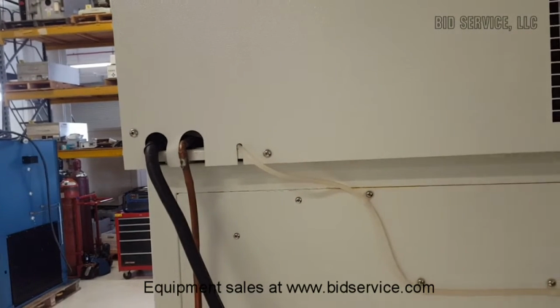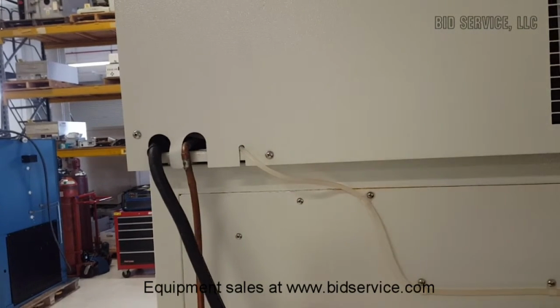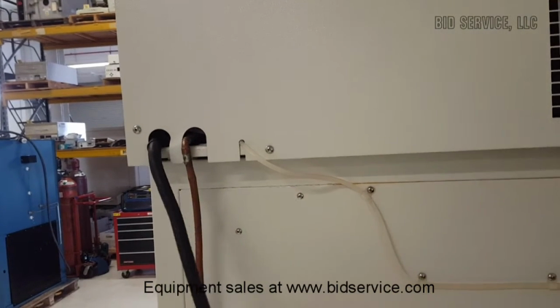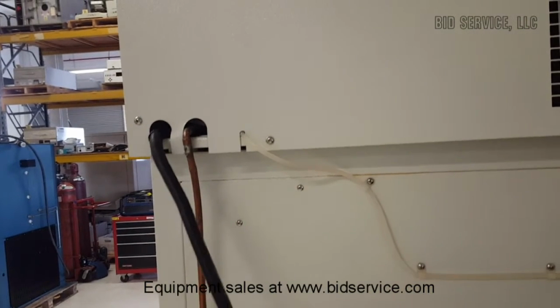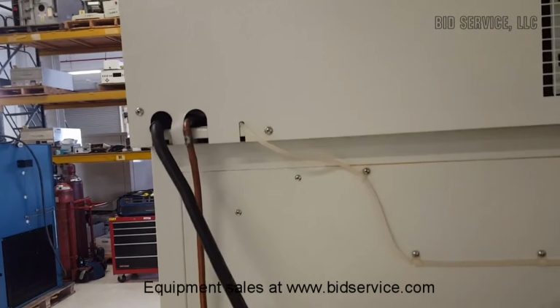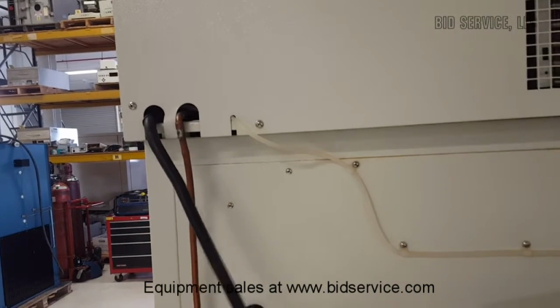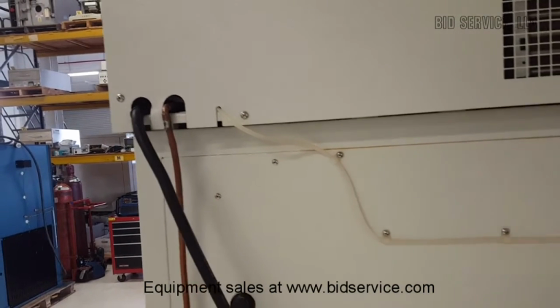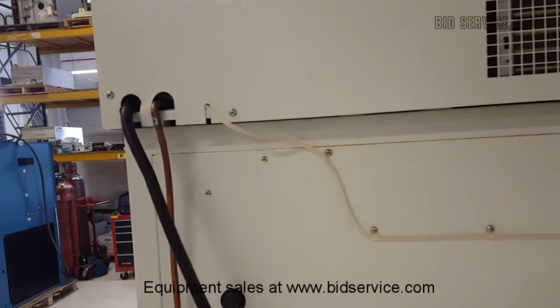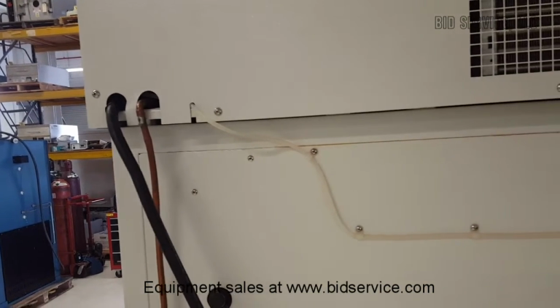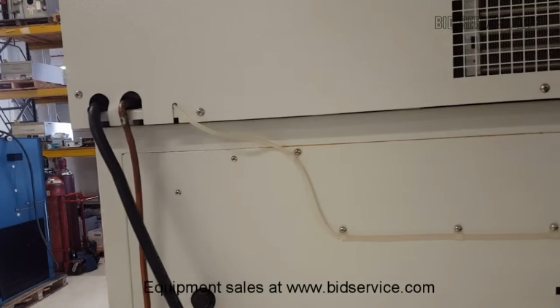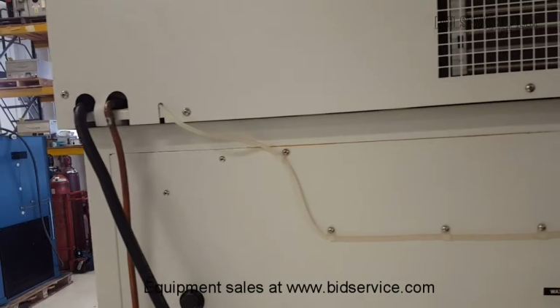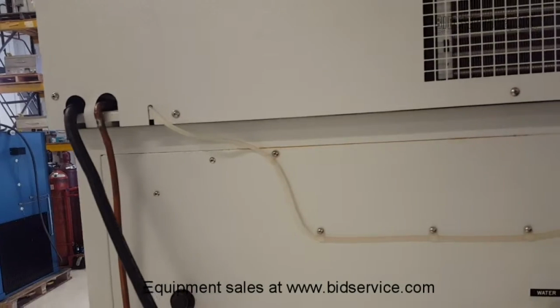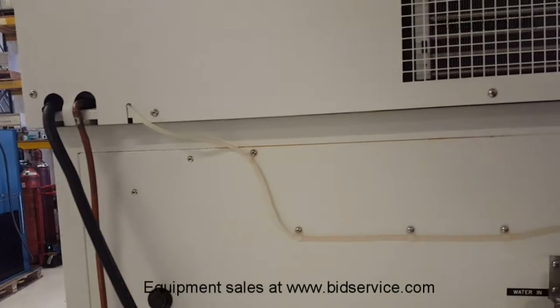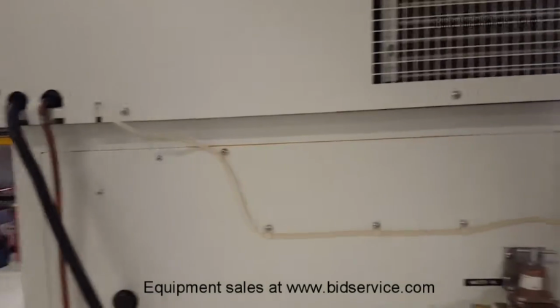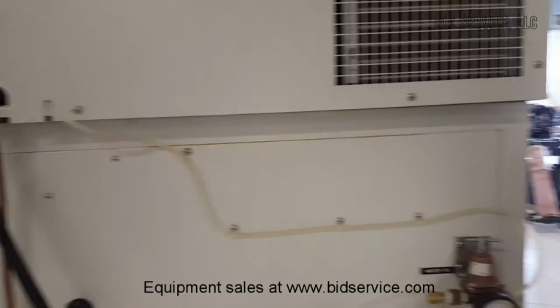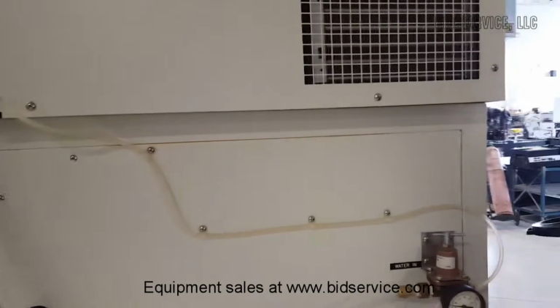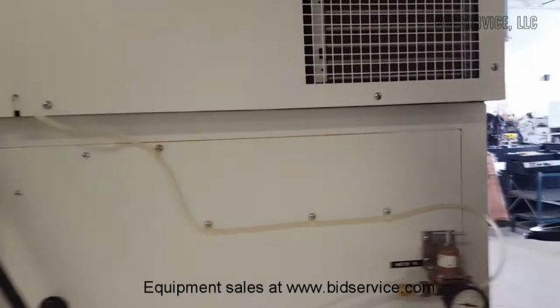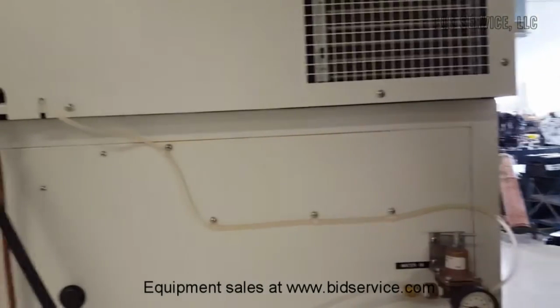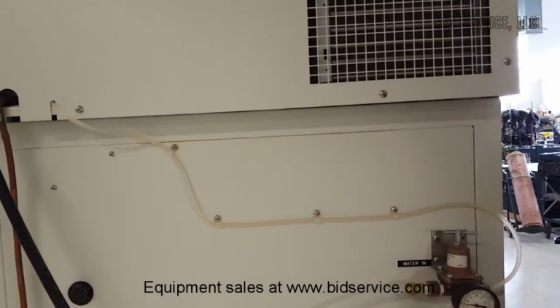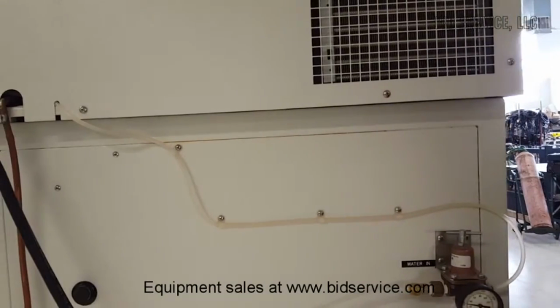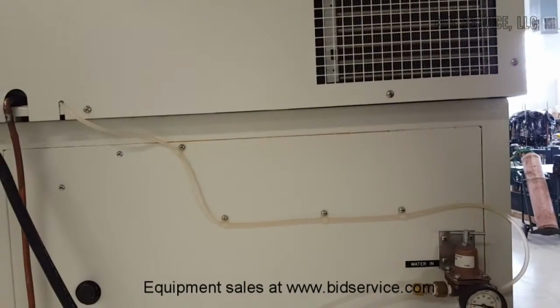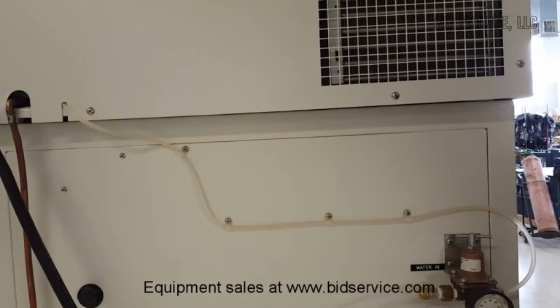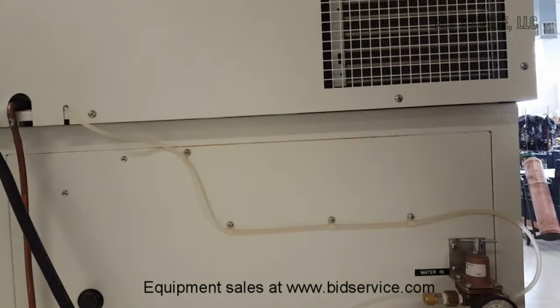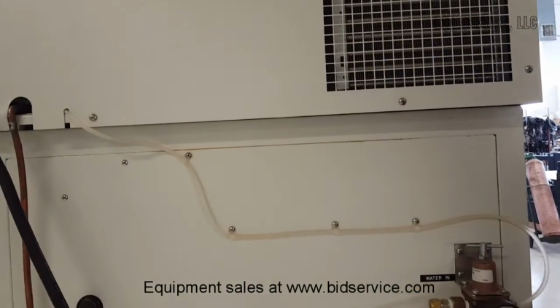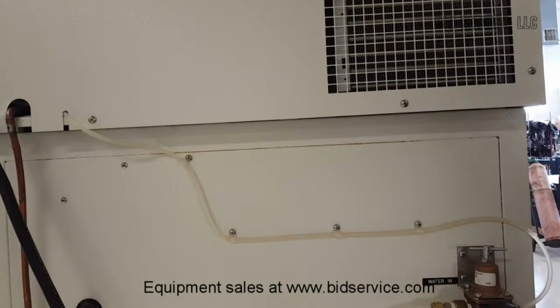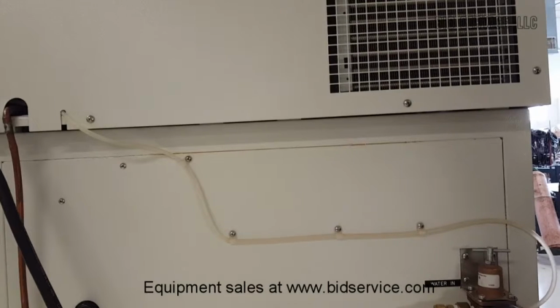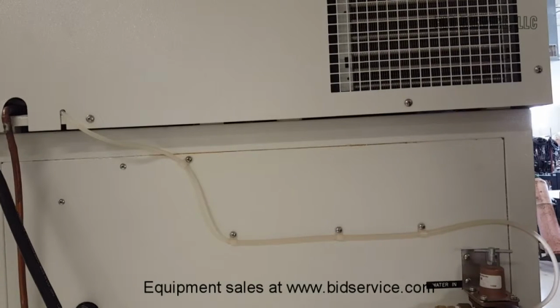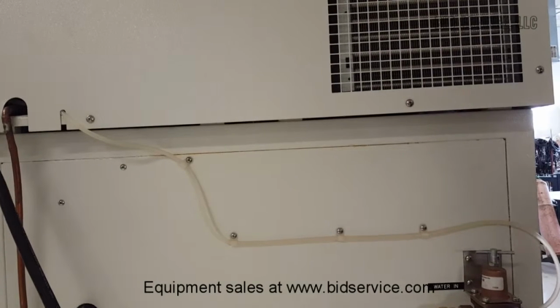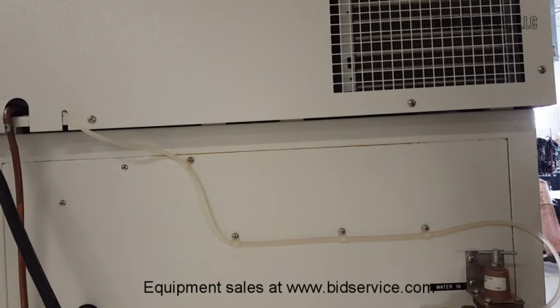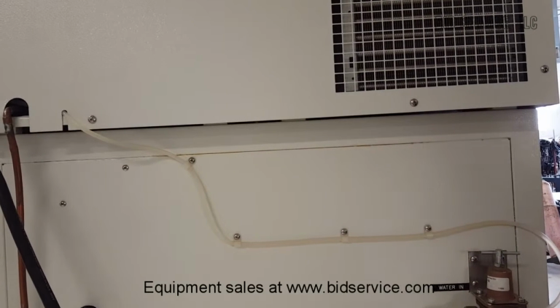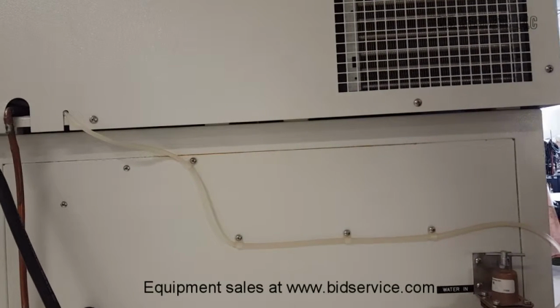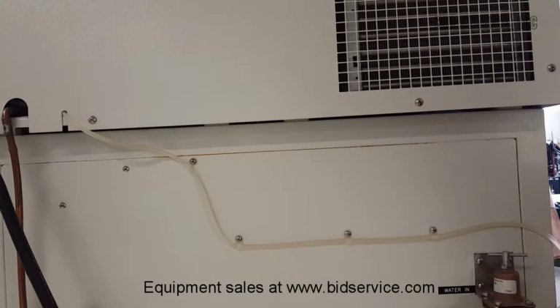Here's your power line going in. This requires 208 single phase with a neutral to give you the 115 volts. So it's actually four wires — two phases, a neutral, and a ground.